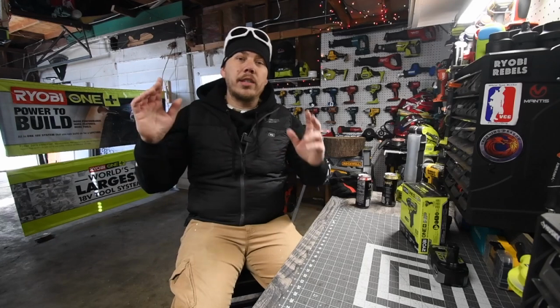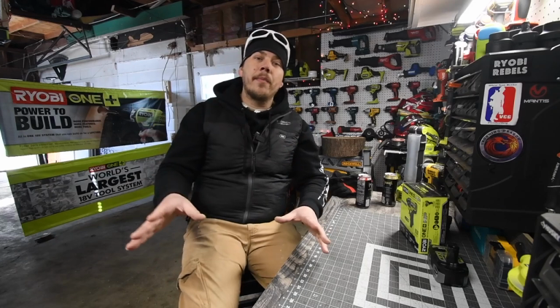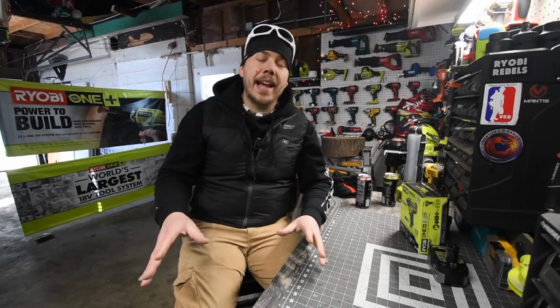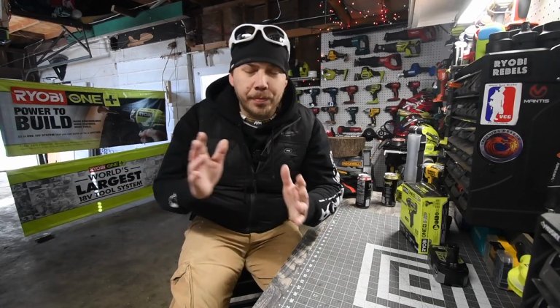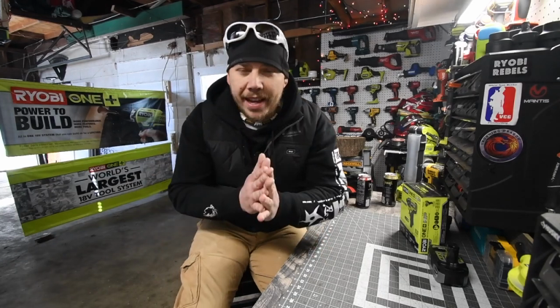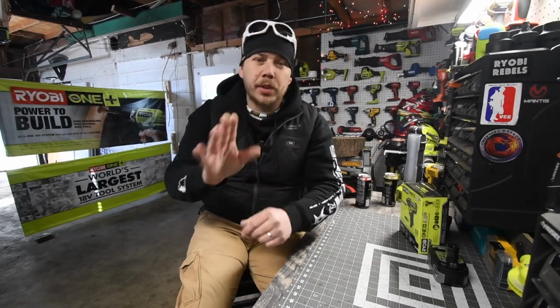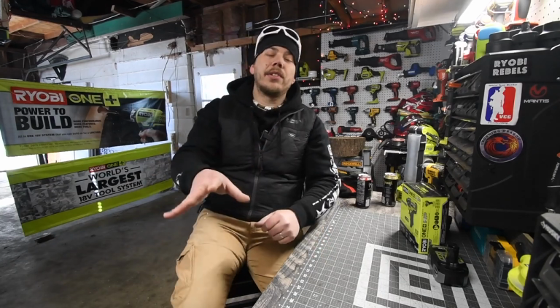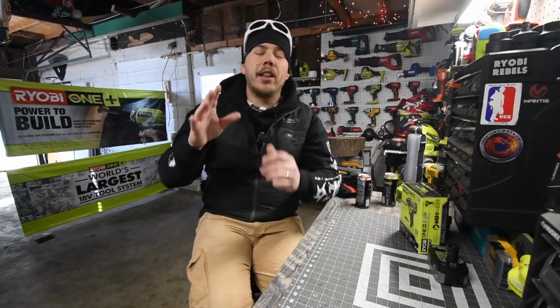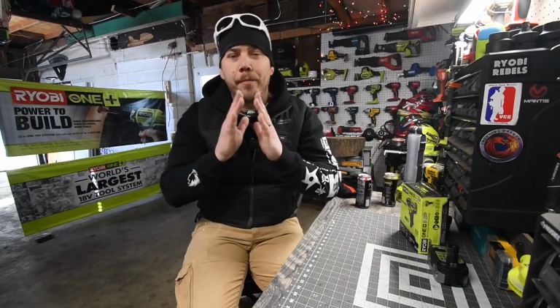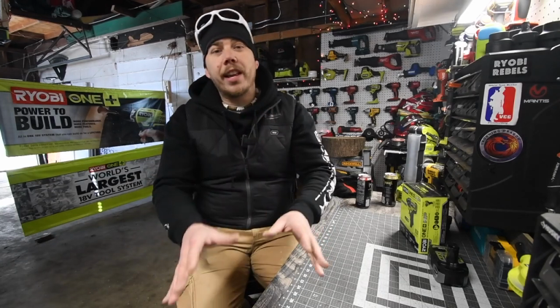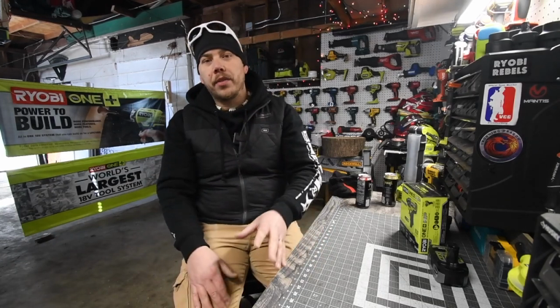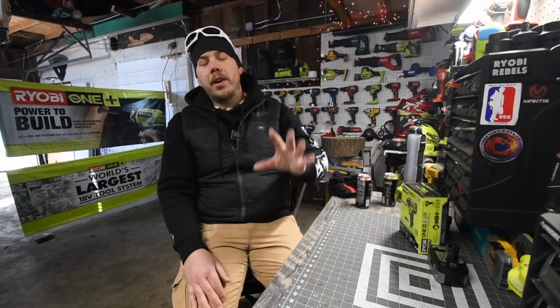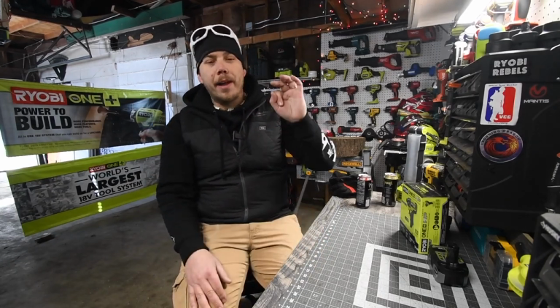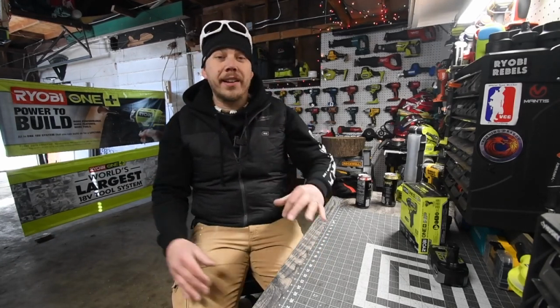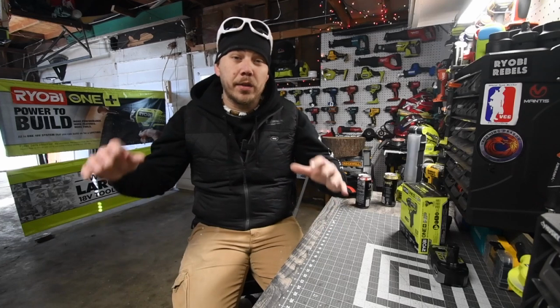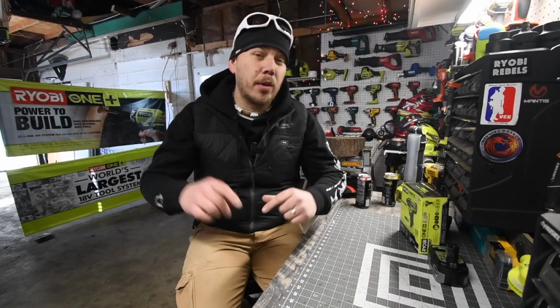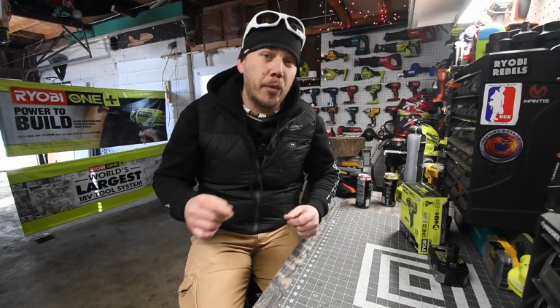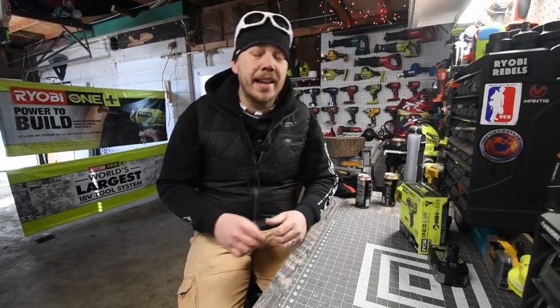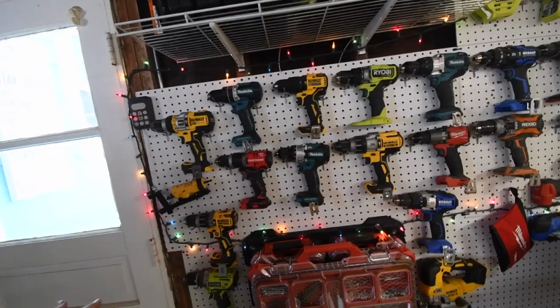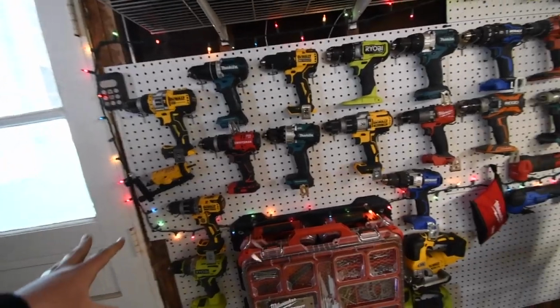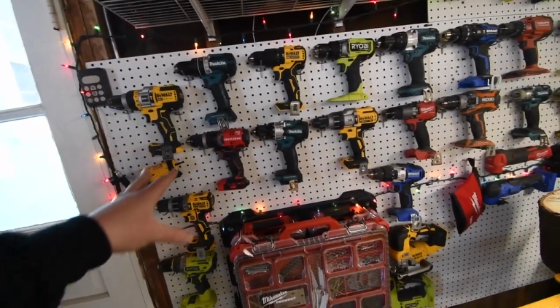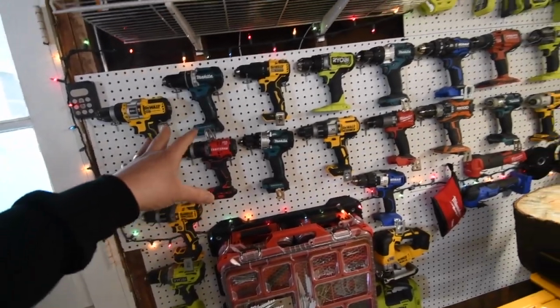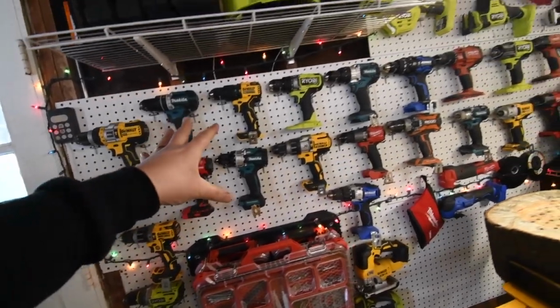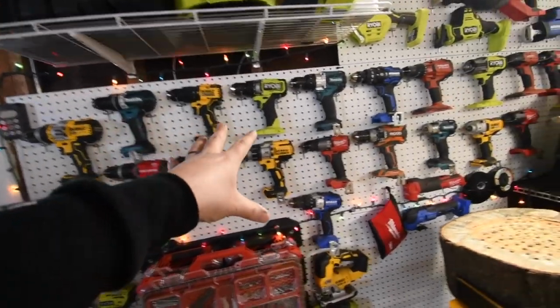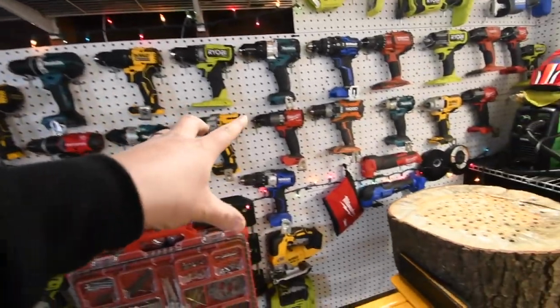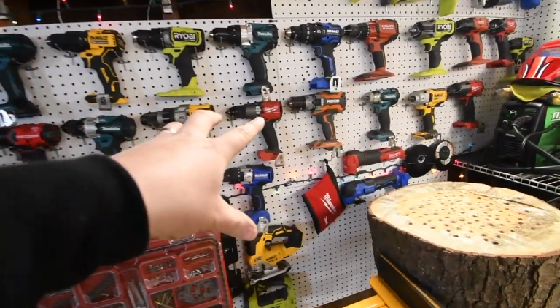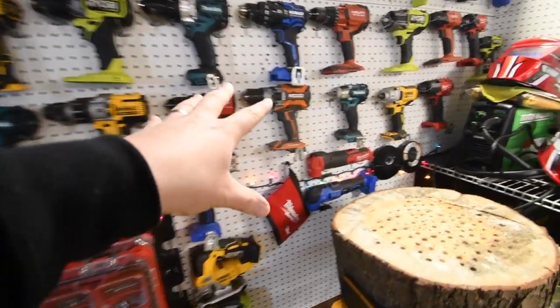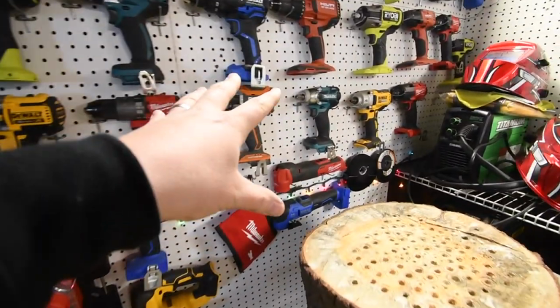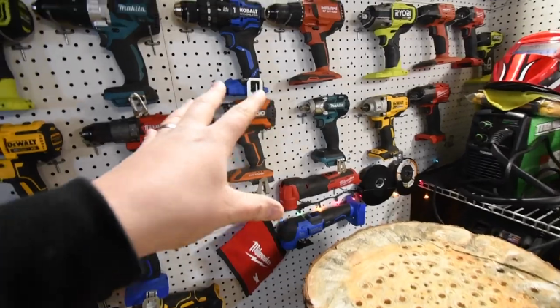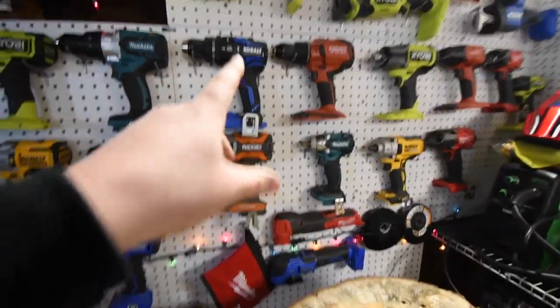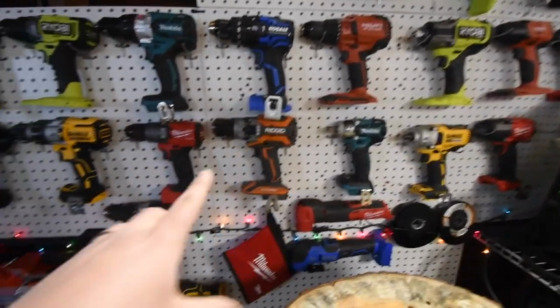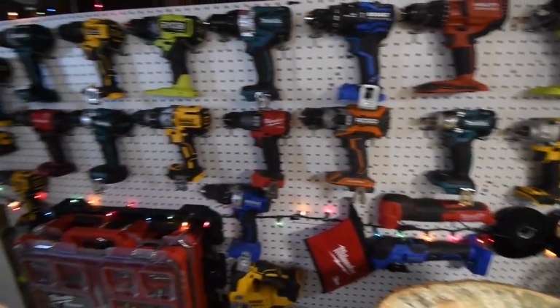All right, so welcome back you guys. Please subscribe to the channel — I have plenty of videos coming up and plenty already uploaded. You can see these are my brushless hammer drills; I have so many combinations.